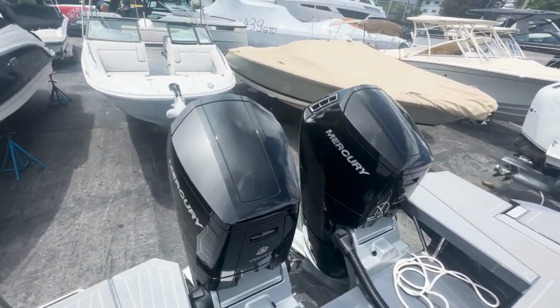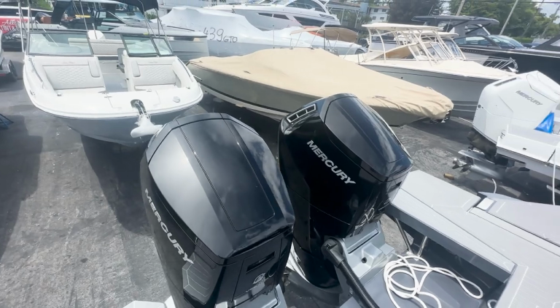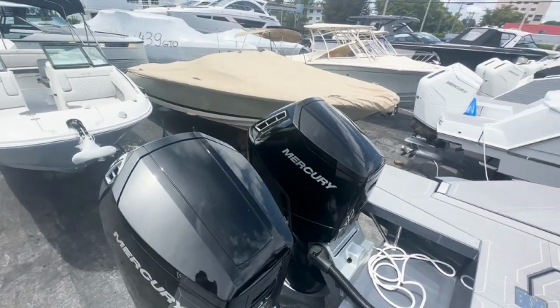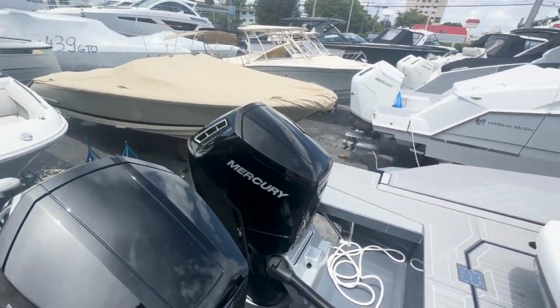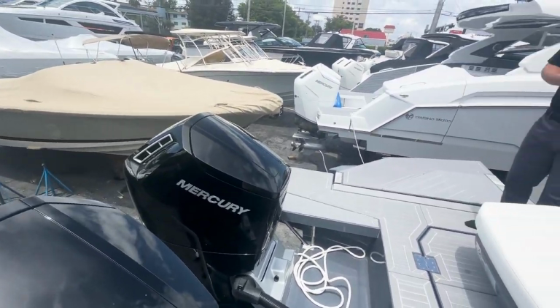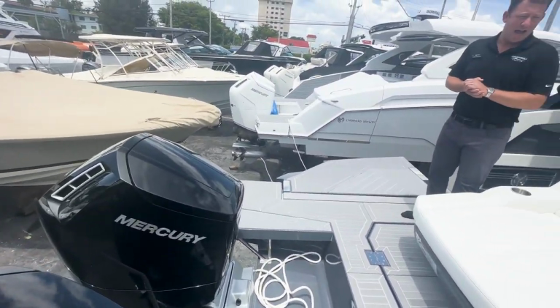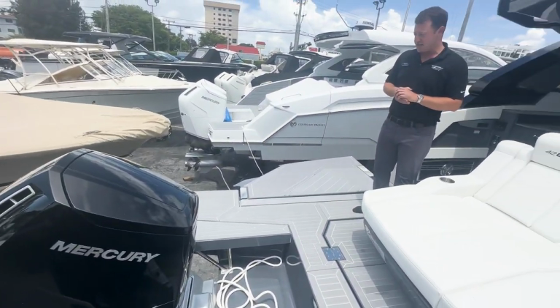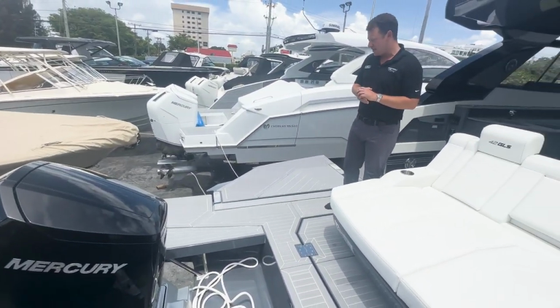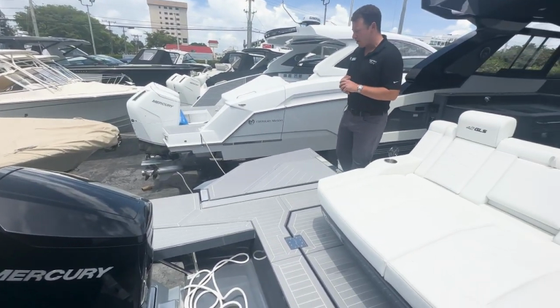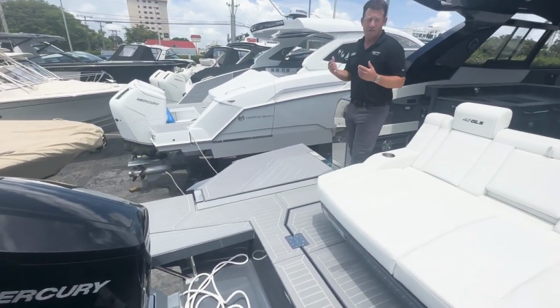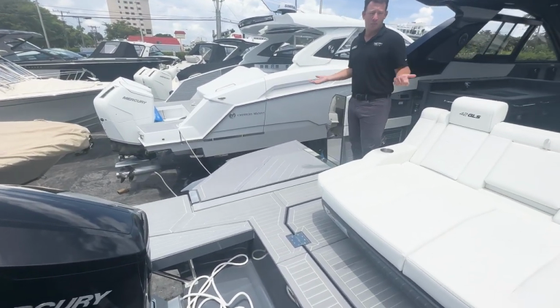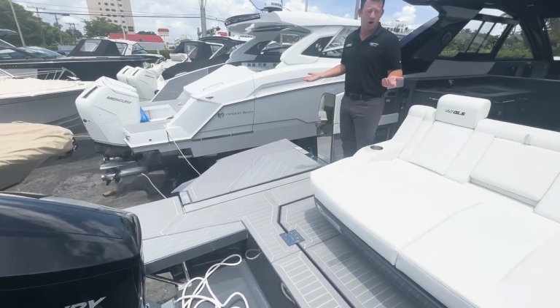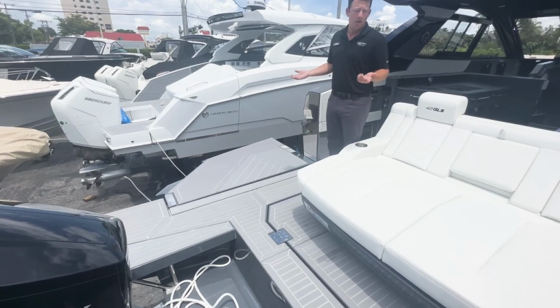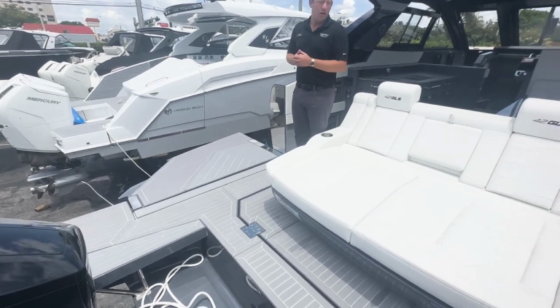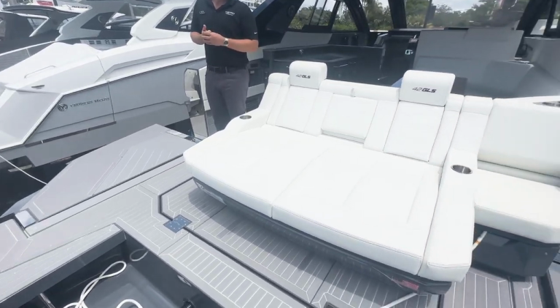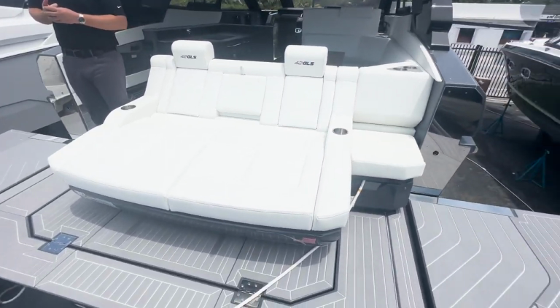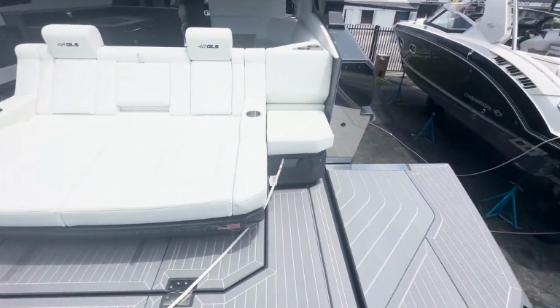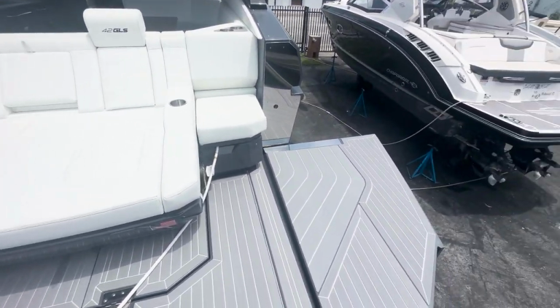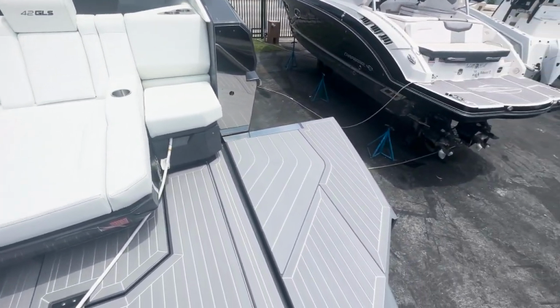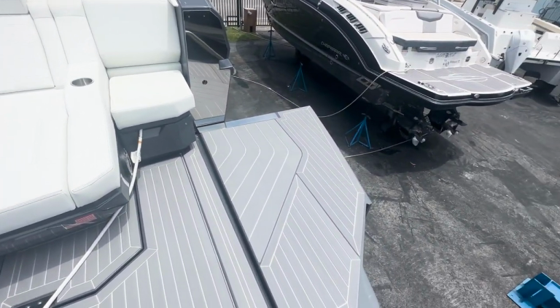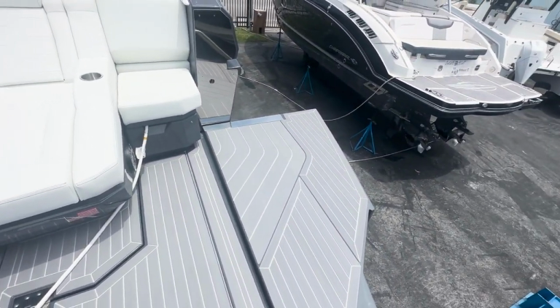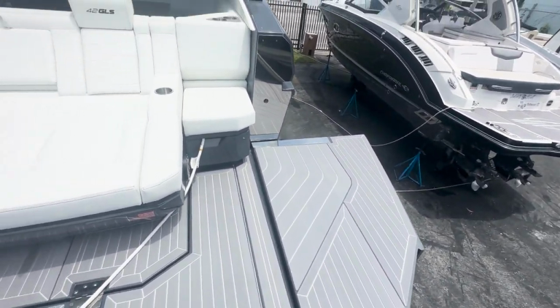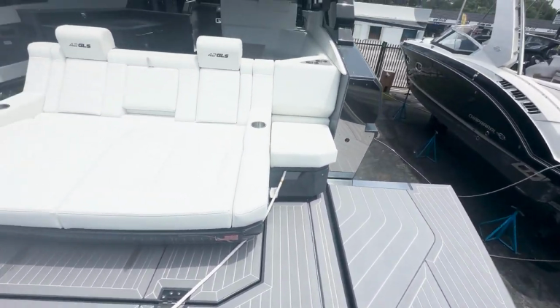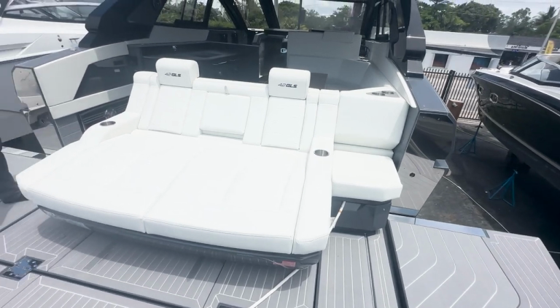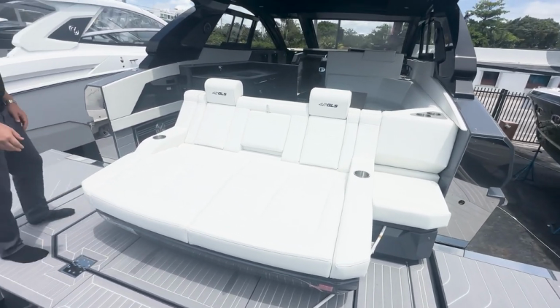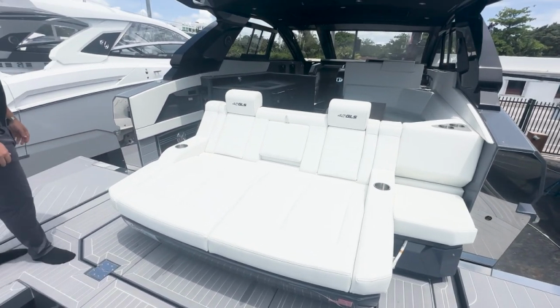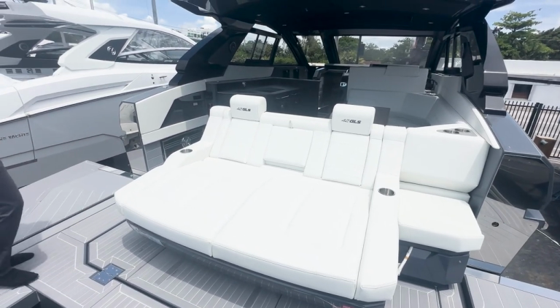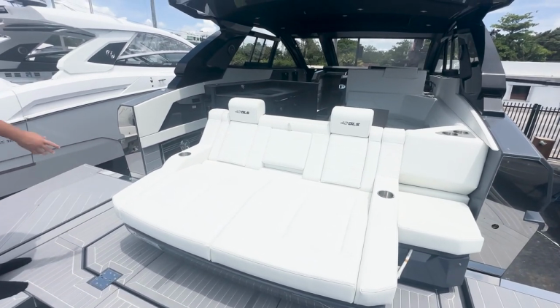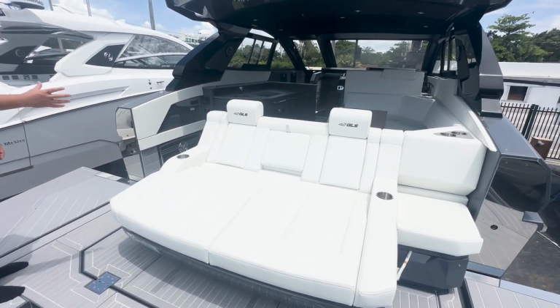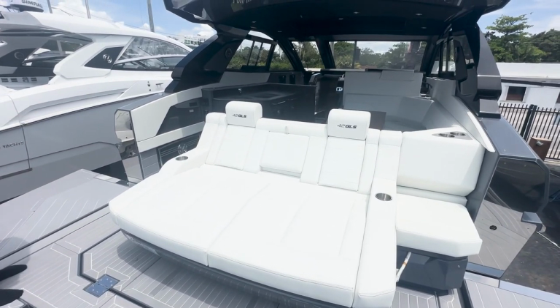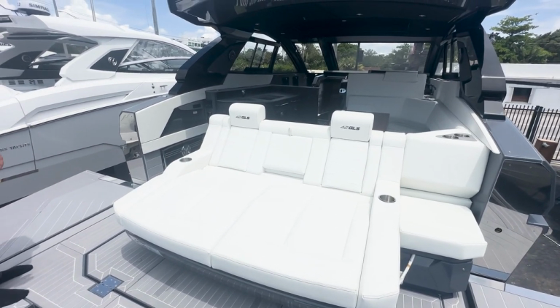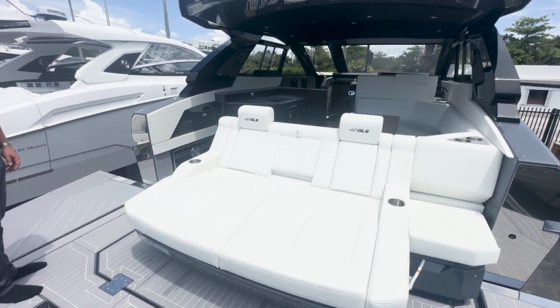One of the first features that this boat has is the side balconies that fold out to port and starboard. It really increases your entertaining space while you're out on the water. You also have a really nice, big, comfortable lounge seat that you can fit two to three people very comfortably.